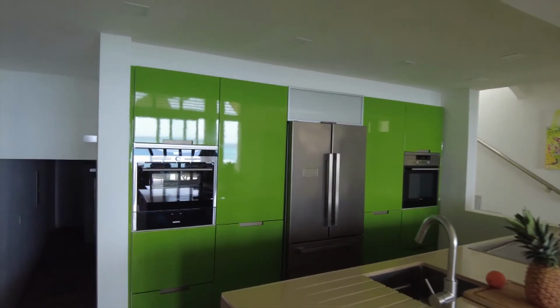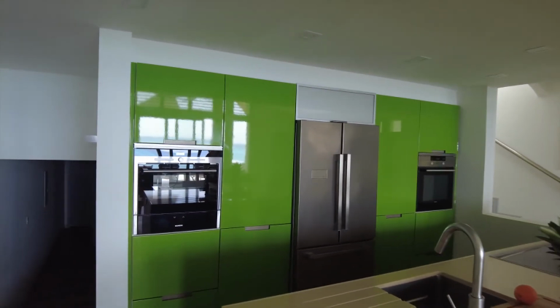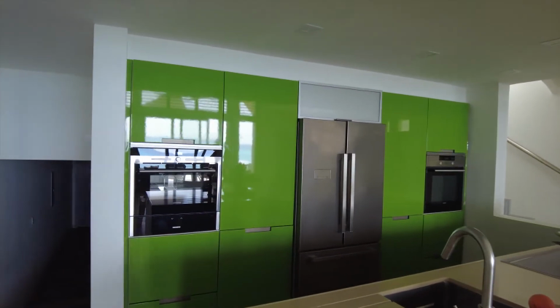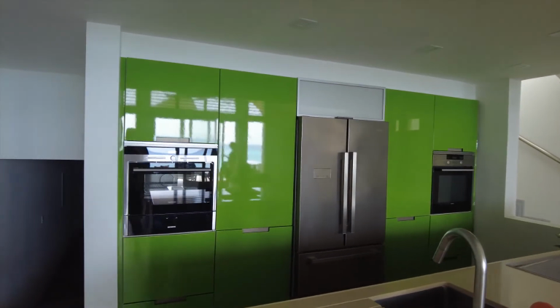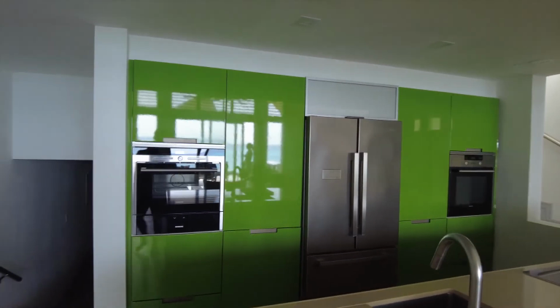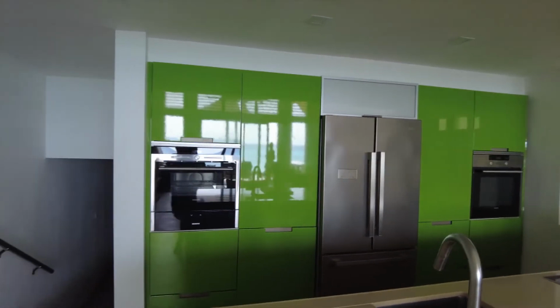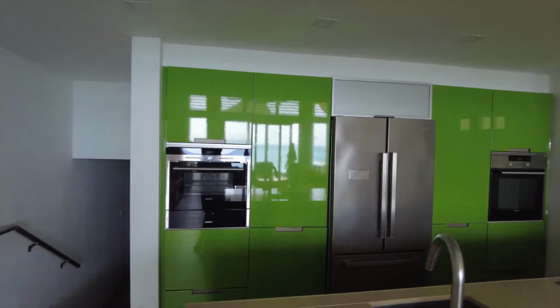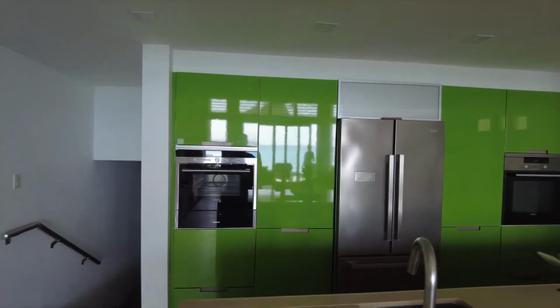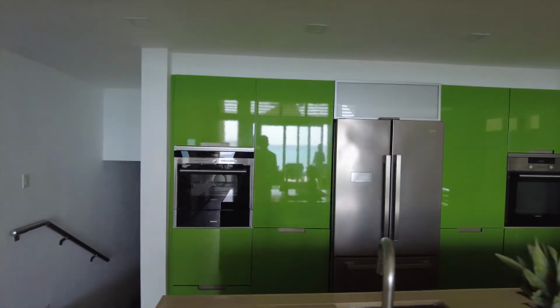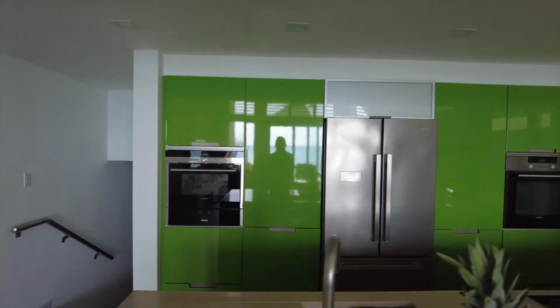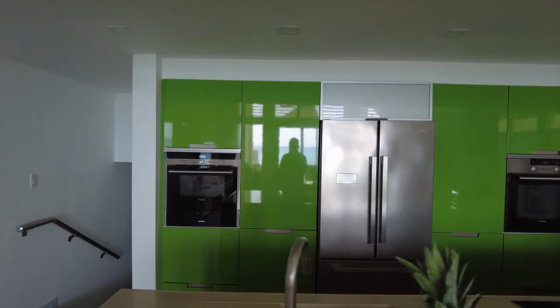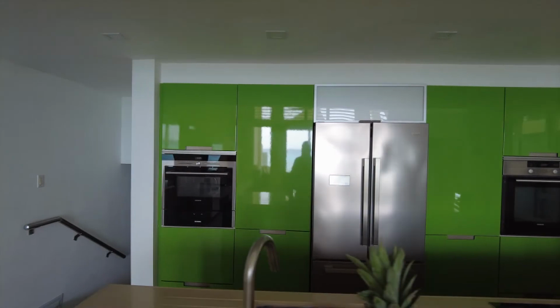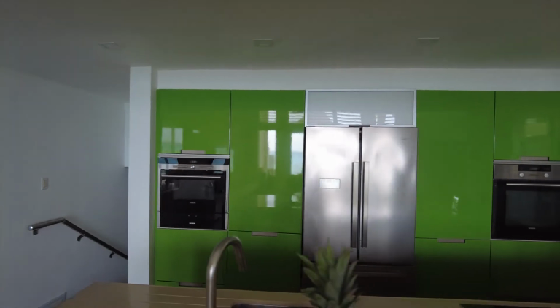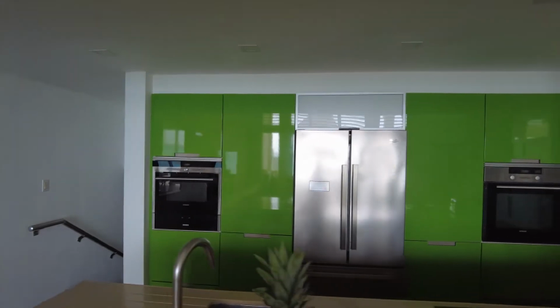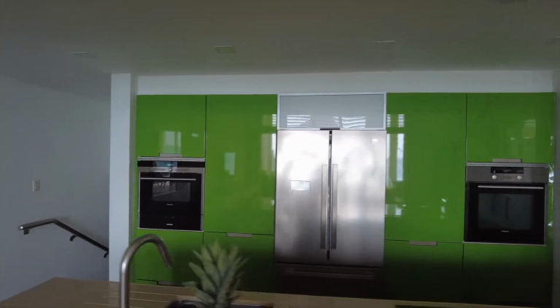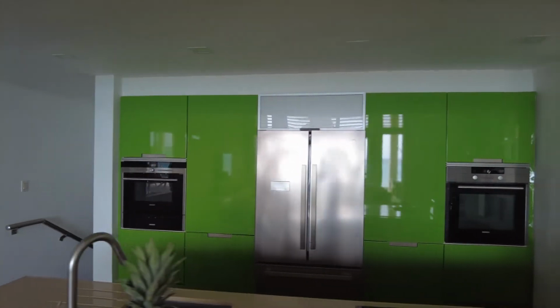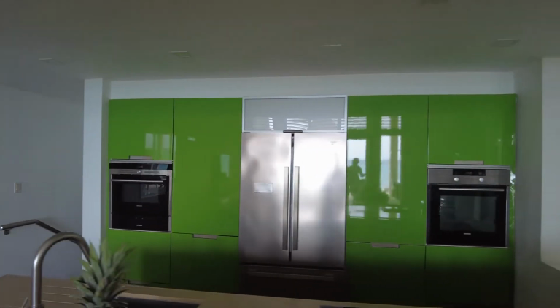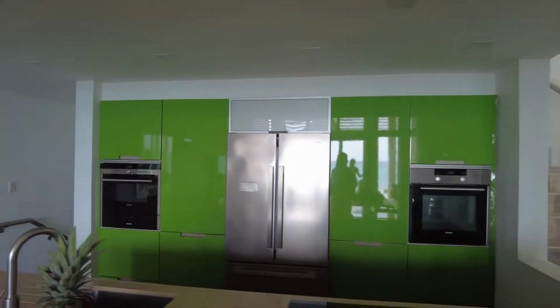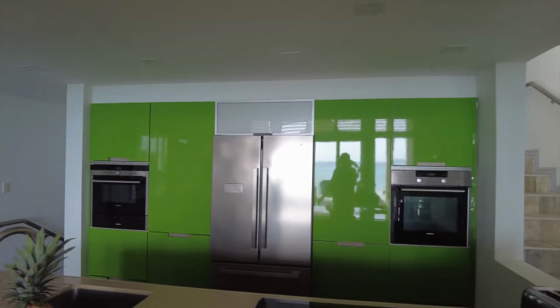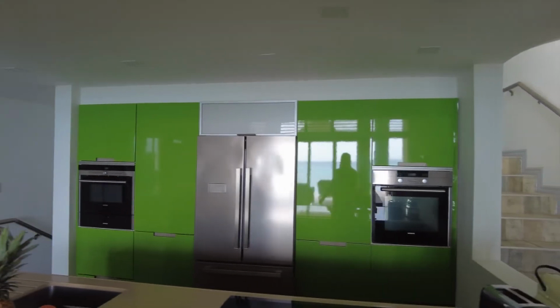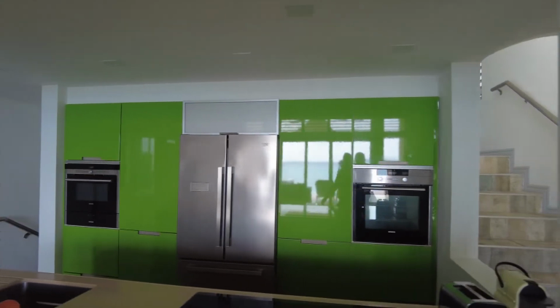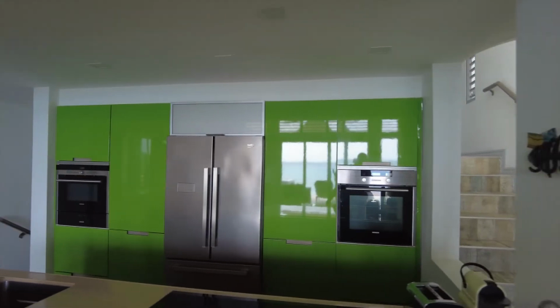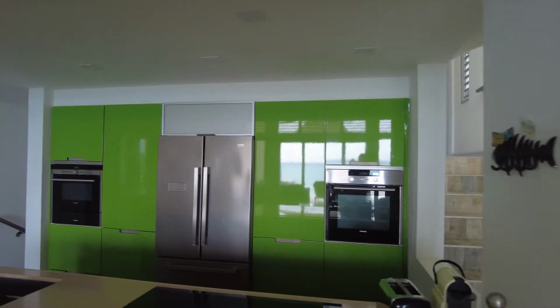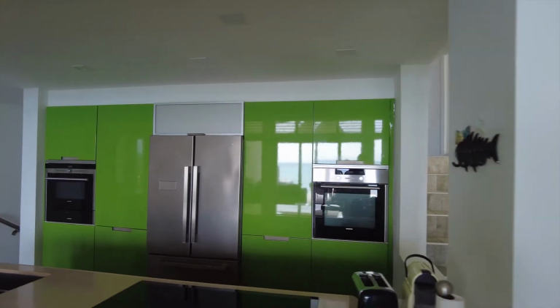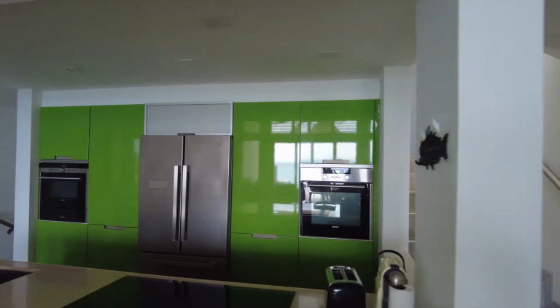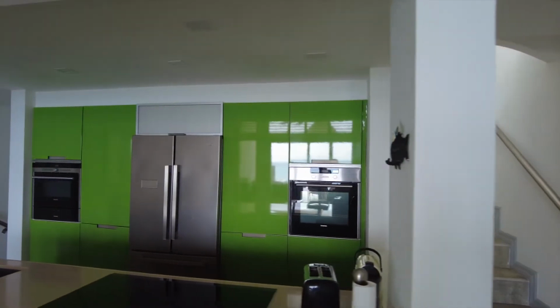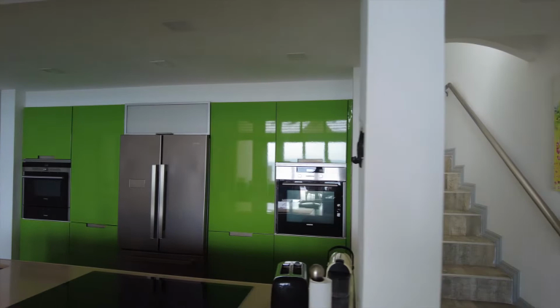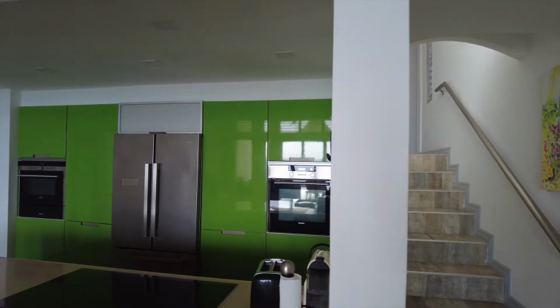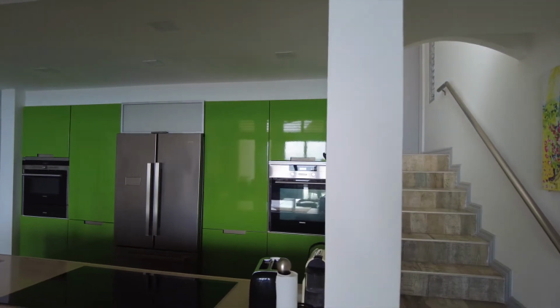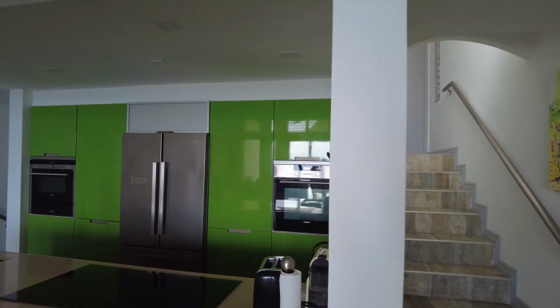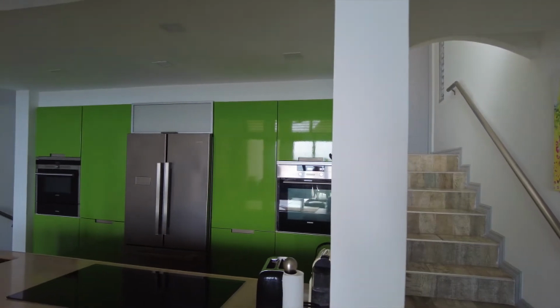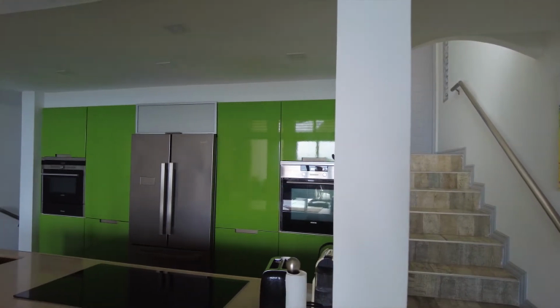We've got everything you want: from the microwave, to the fridge, to an oven, and a very nice coffee machine. We'll have to have that.